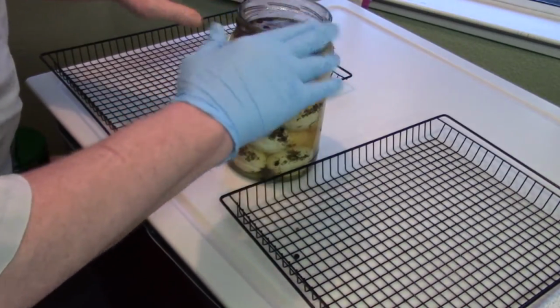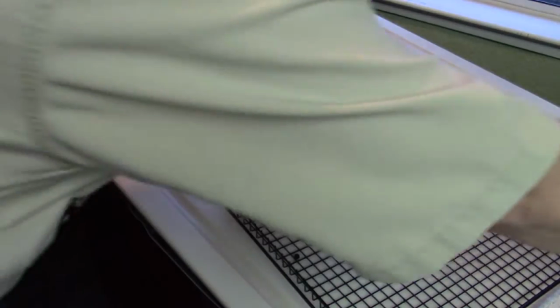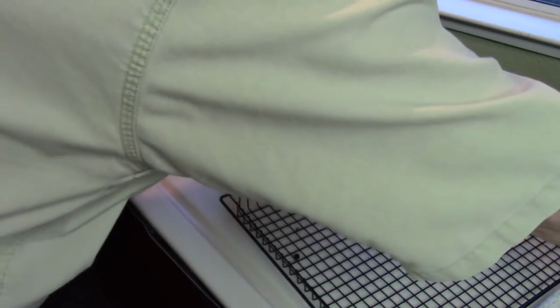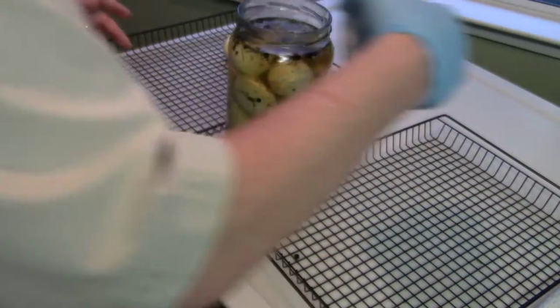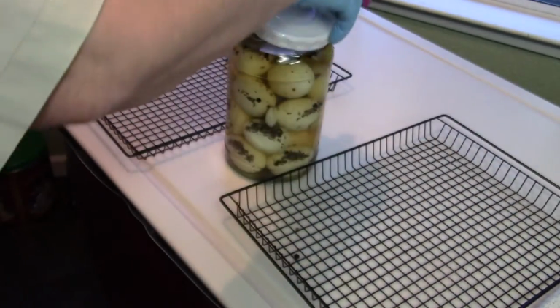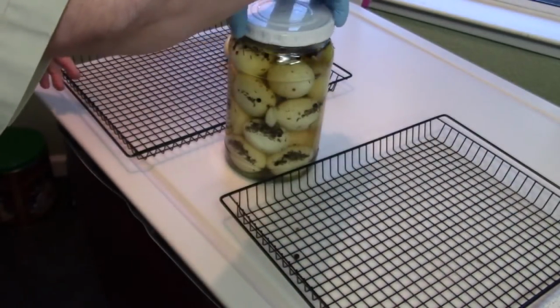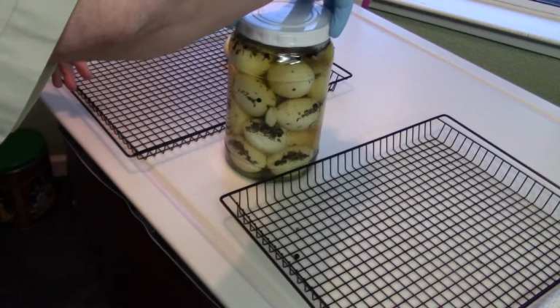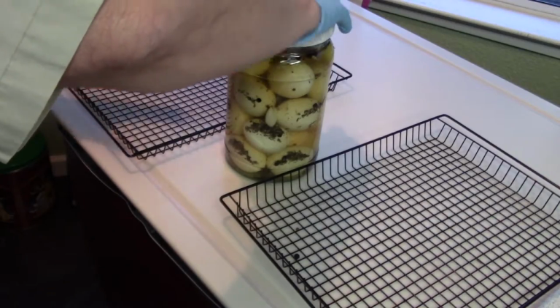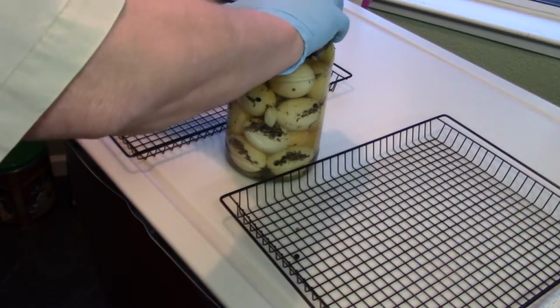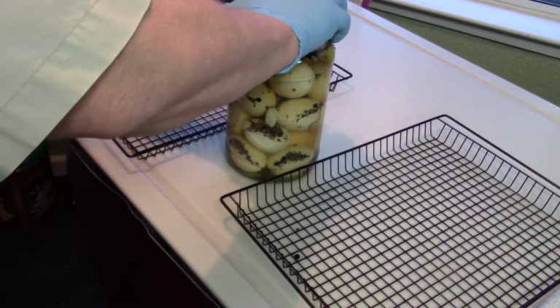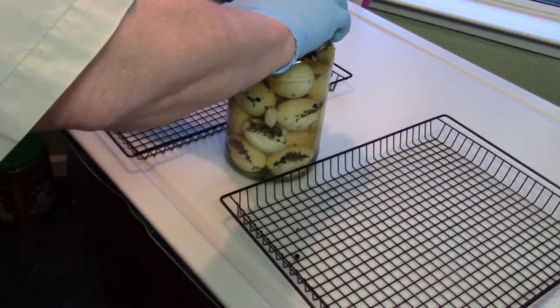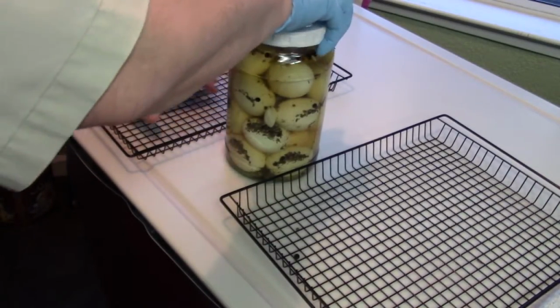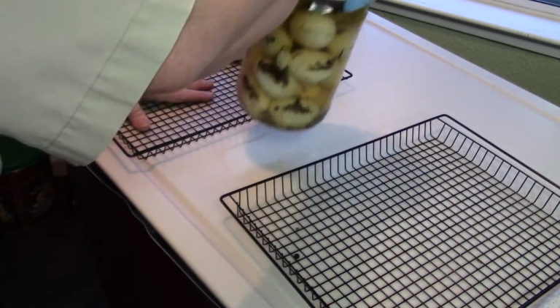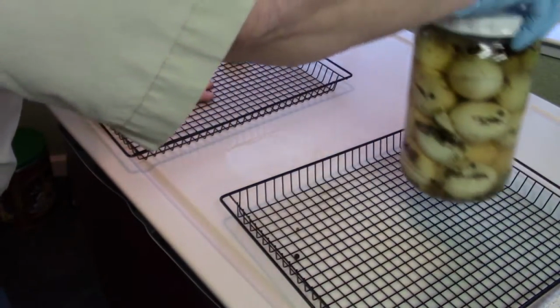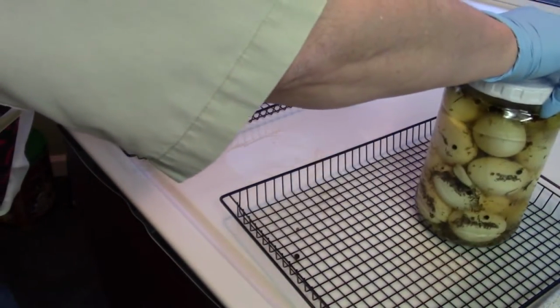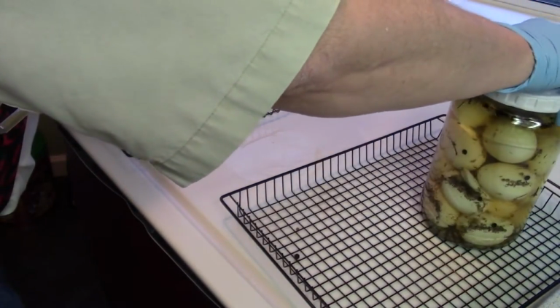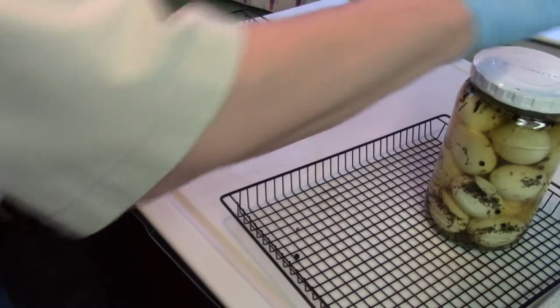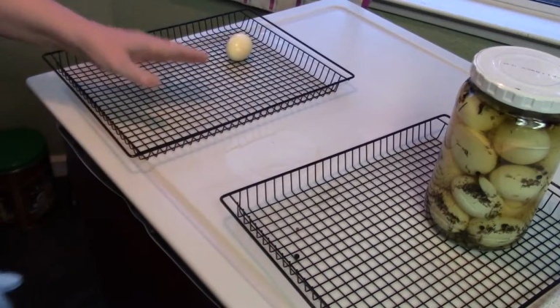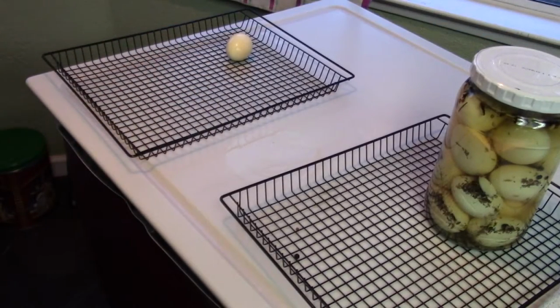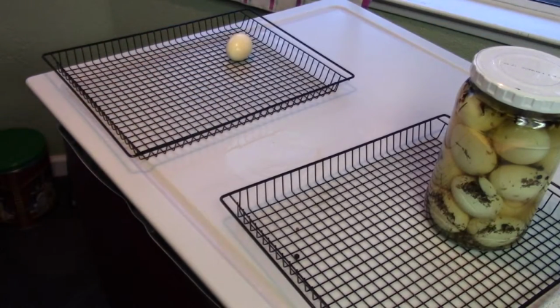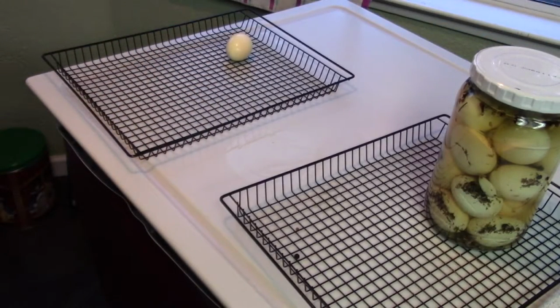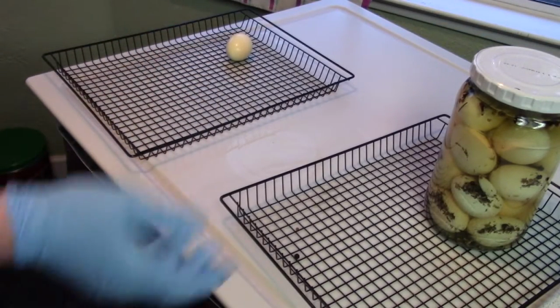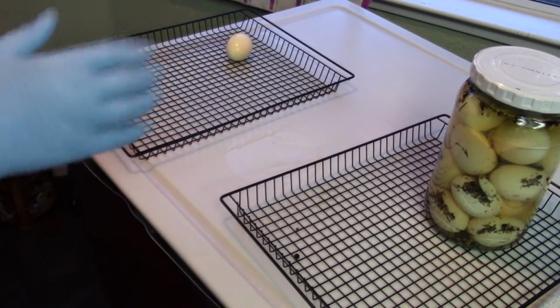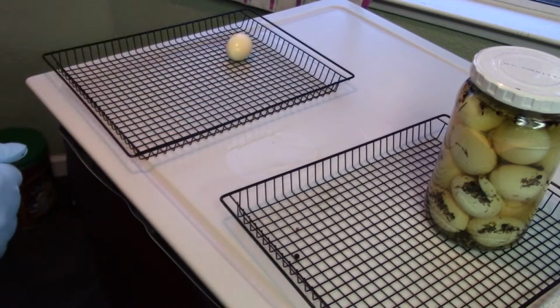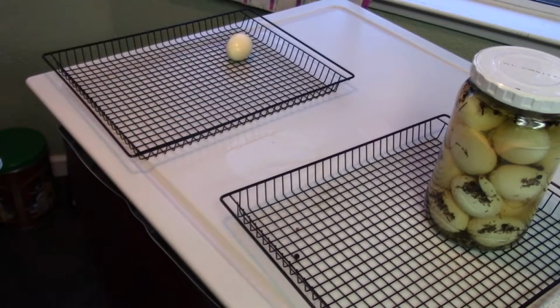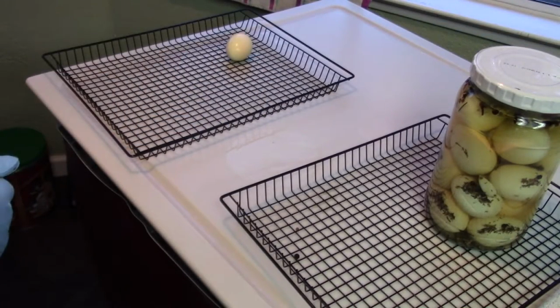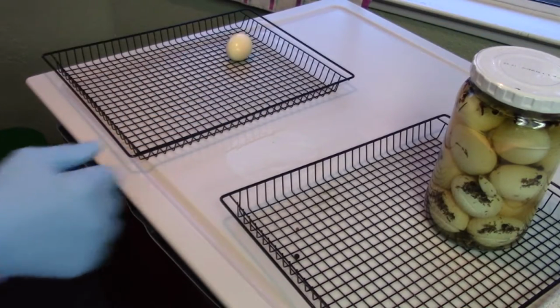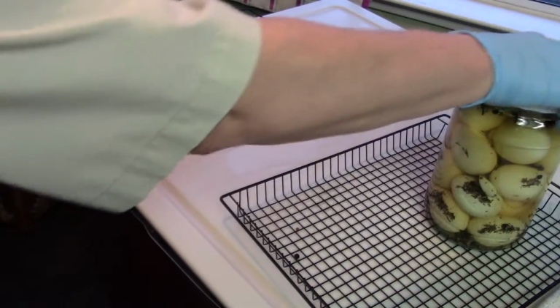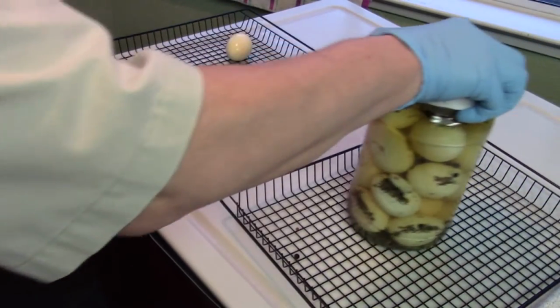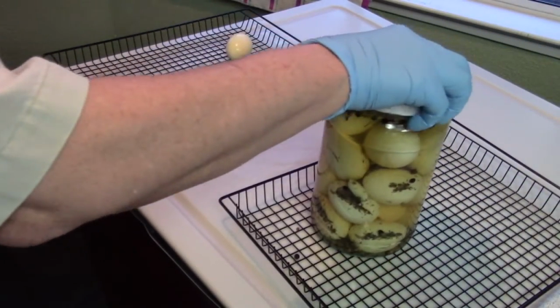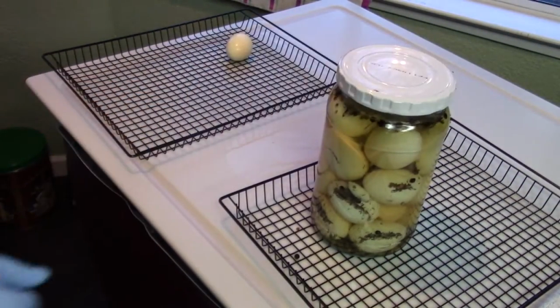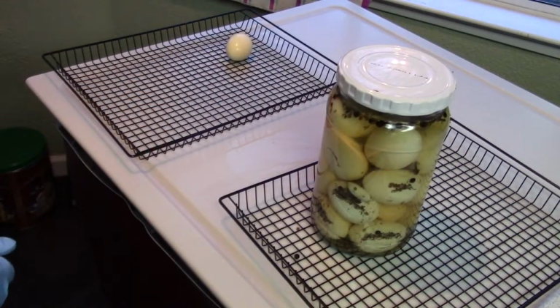I'm going to put the lid on and let them sit out for just a little bit to cool, then I'll pop them in the refrigerator. I'll try them probably in about a week. They look nice.